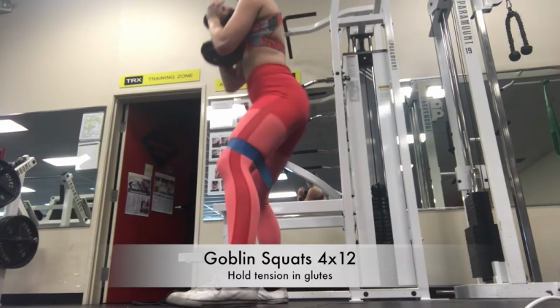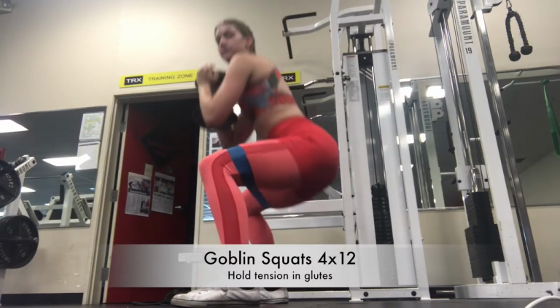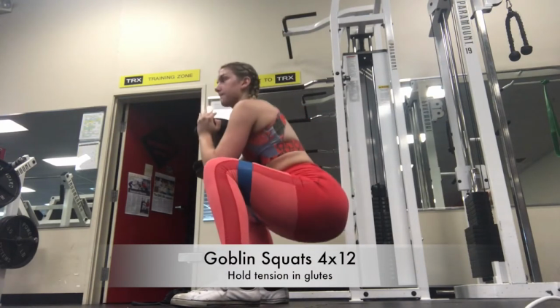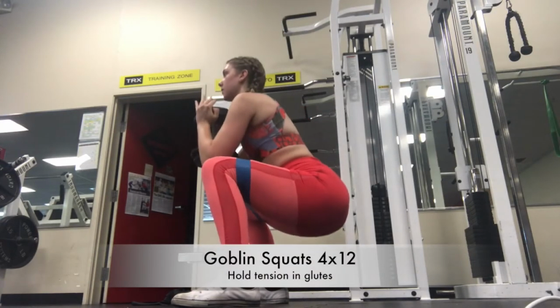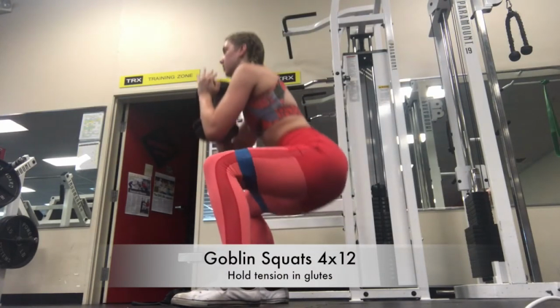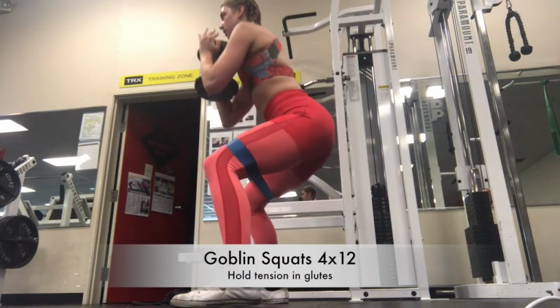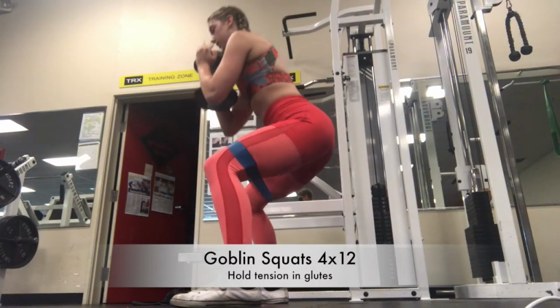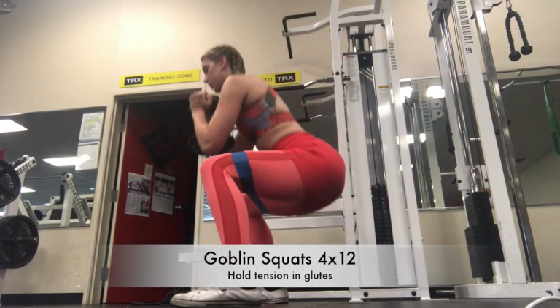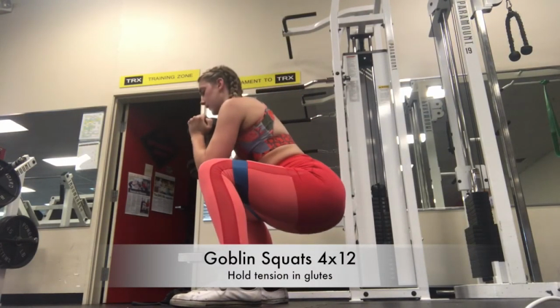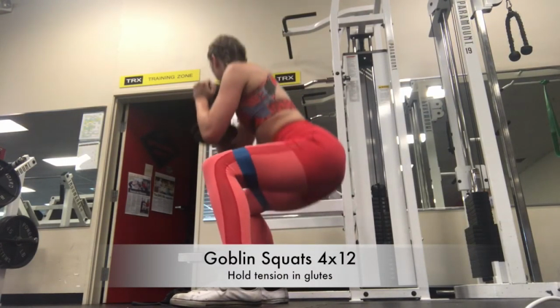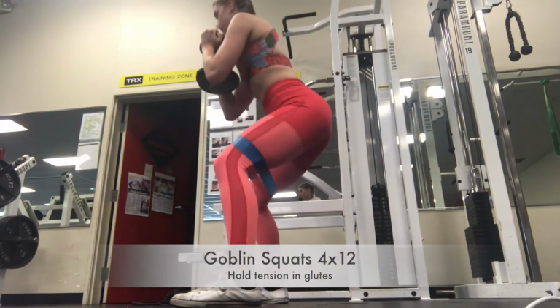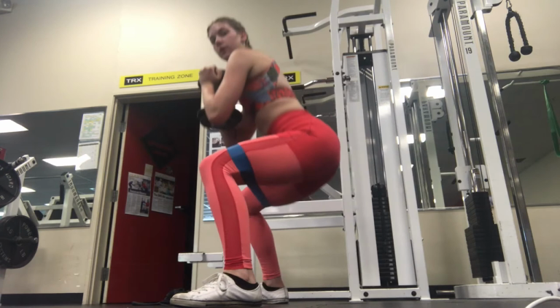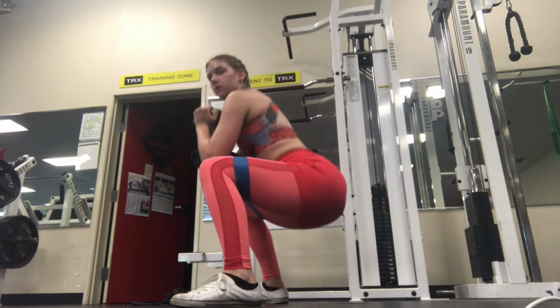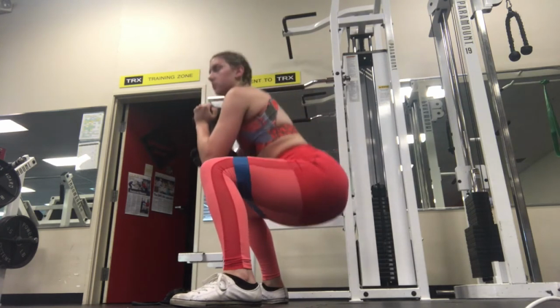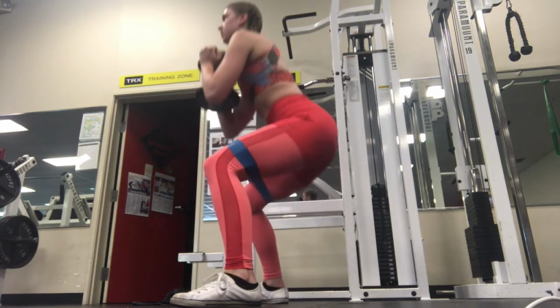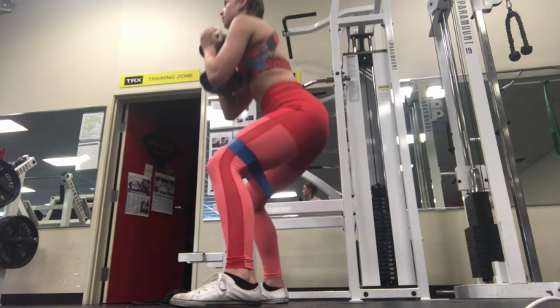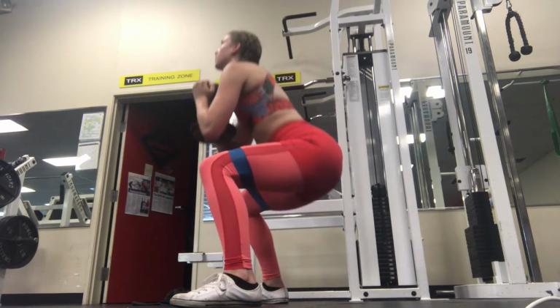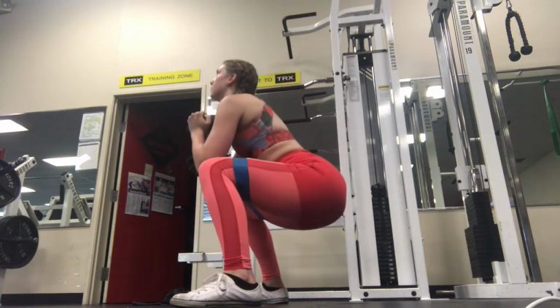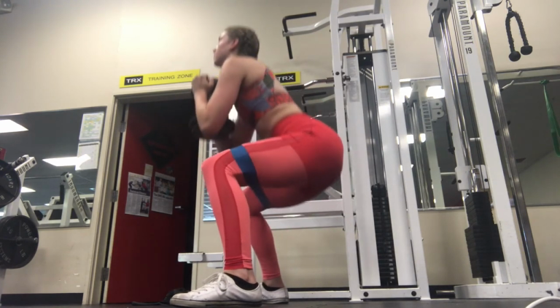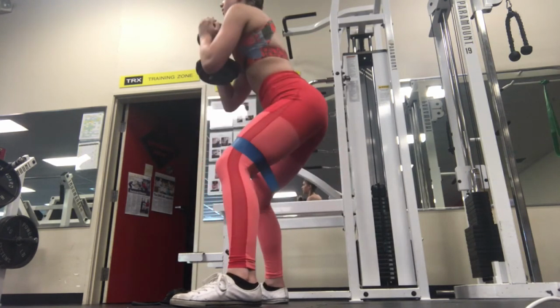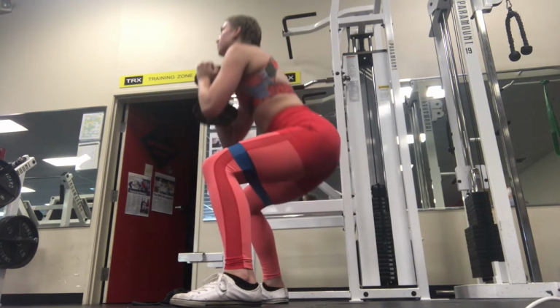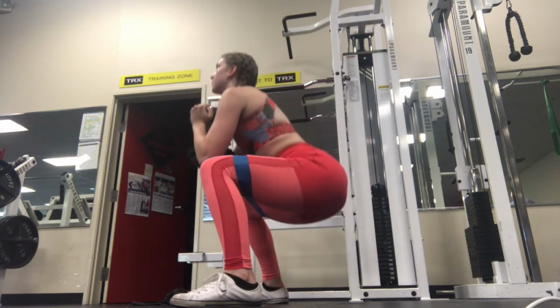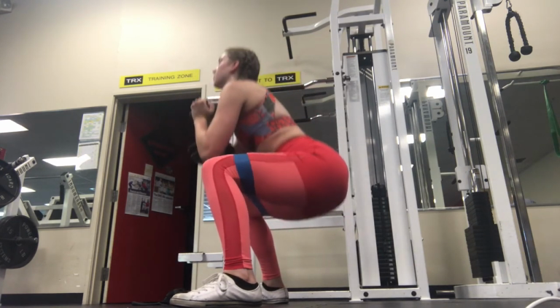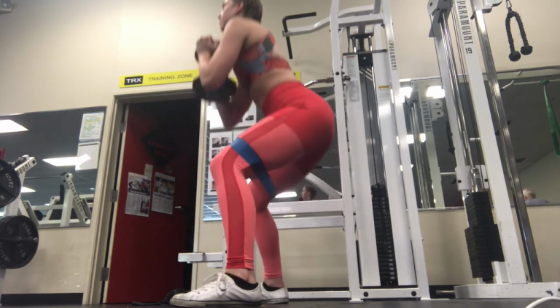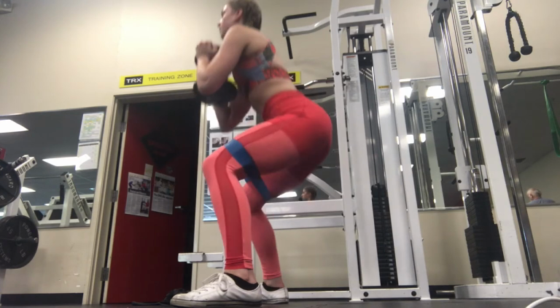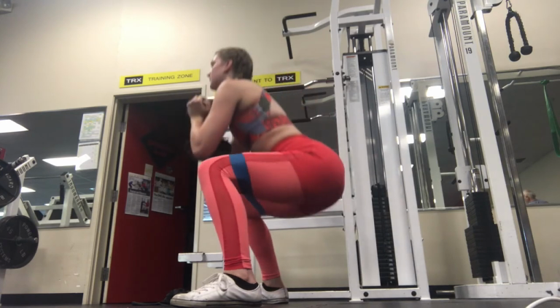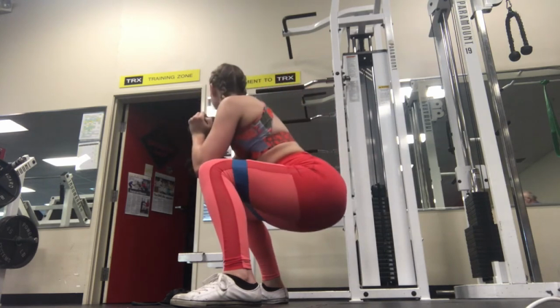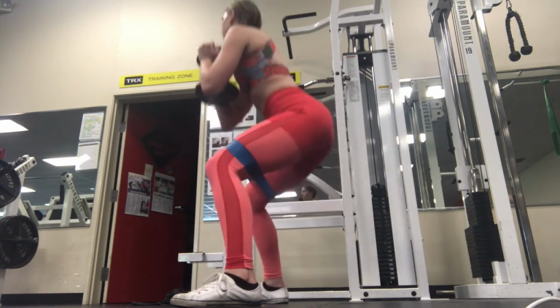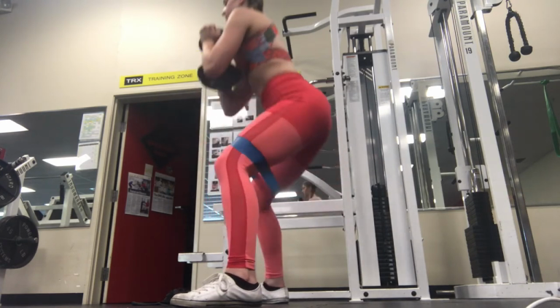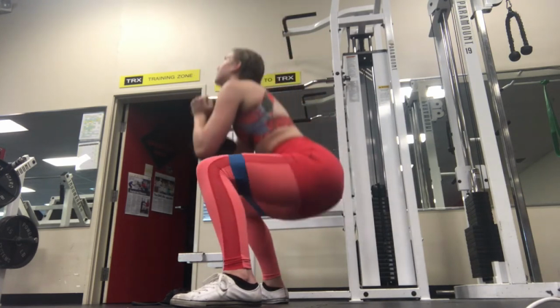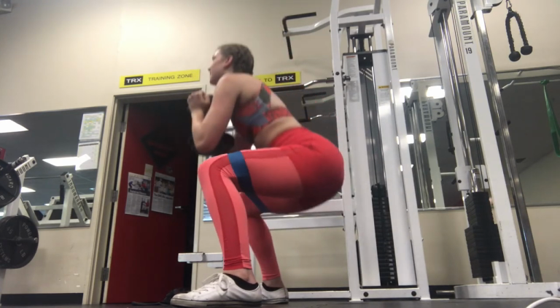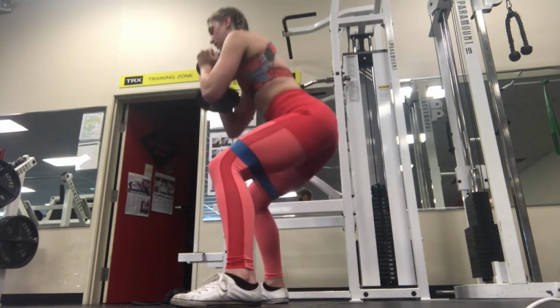I also supersetted this with goblin squats. When I do these, instead of going all the way up and squeezing your glutes, I like to hold the tension in your glutes because you get more of a burn if you do it that way.